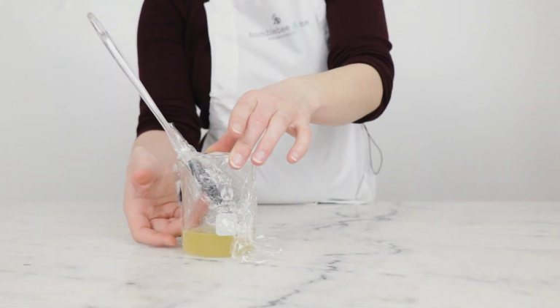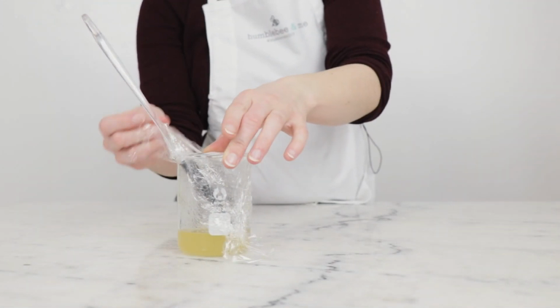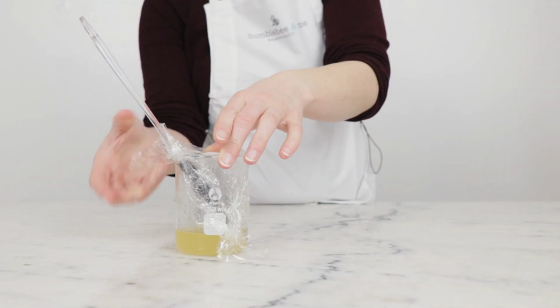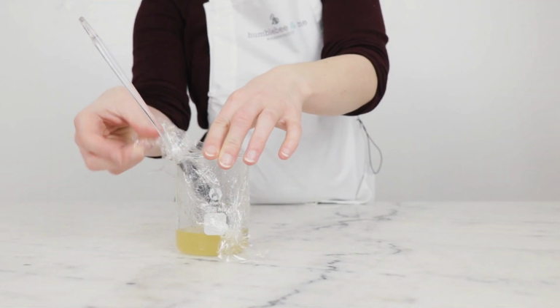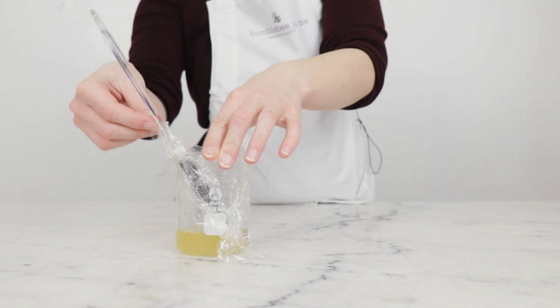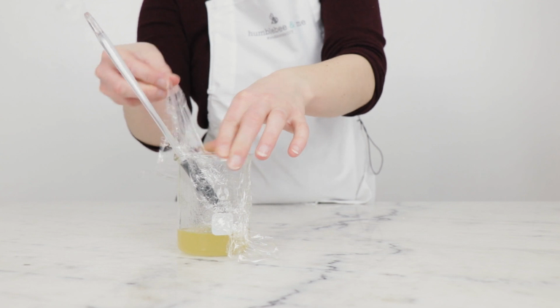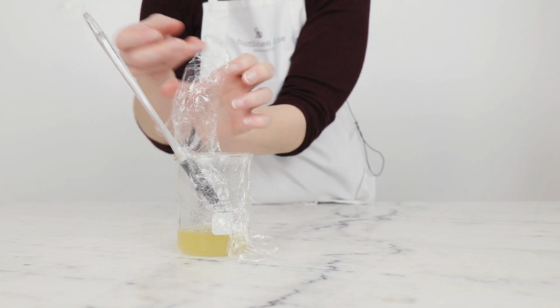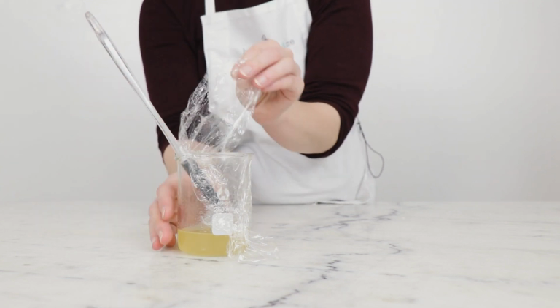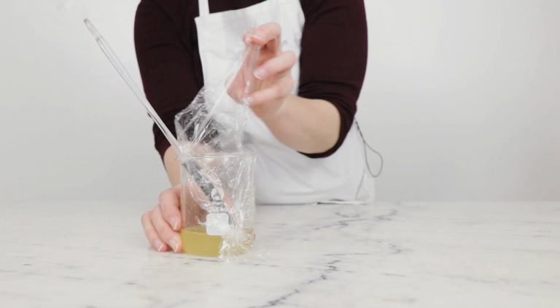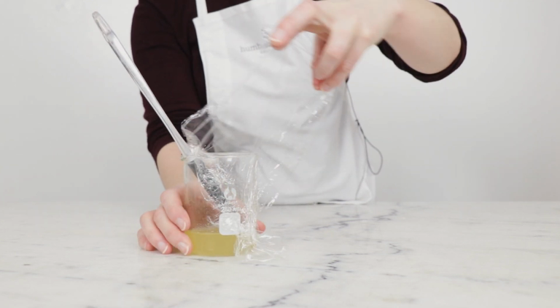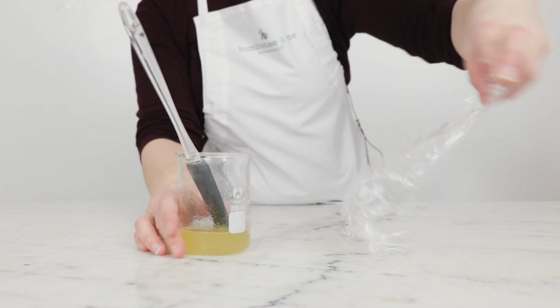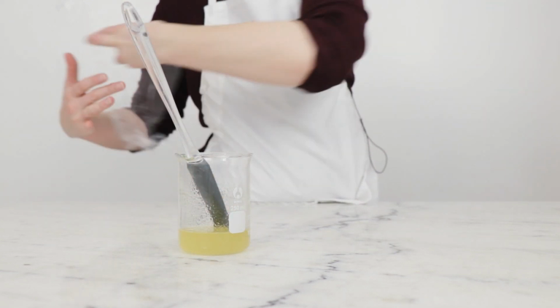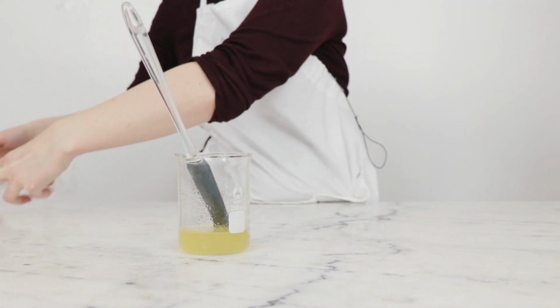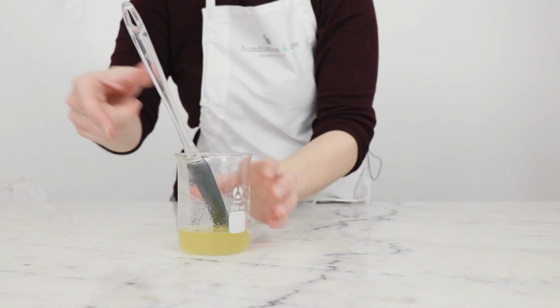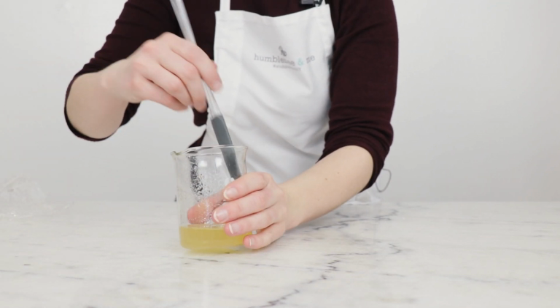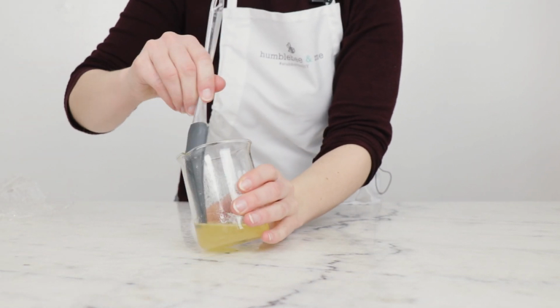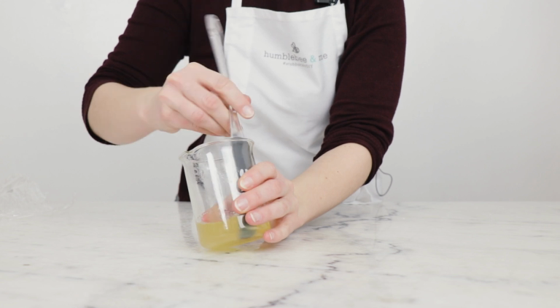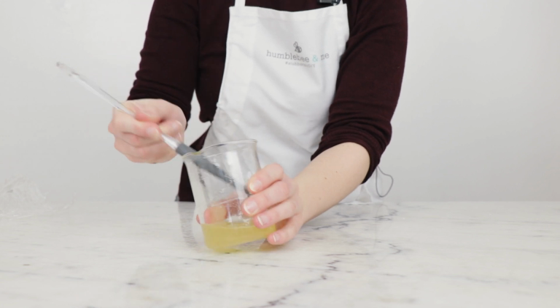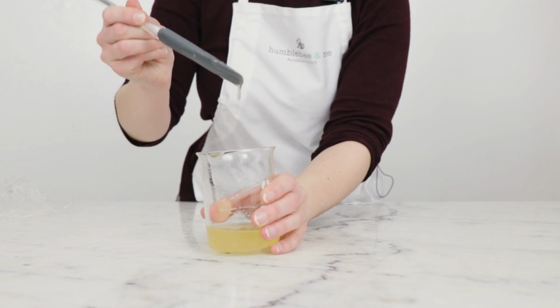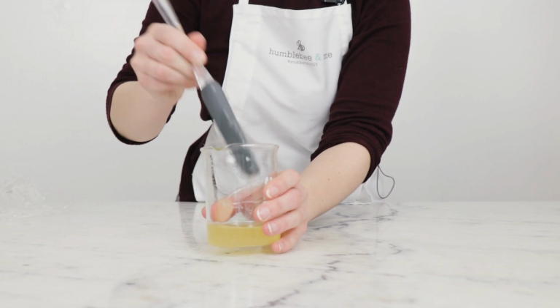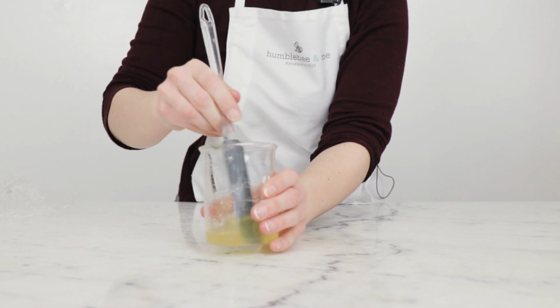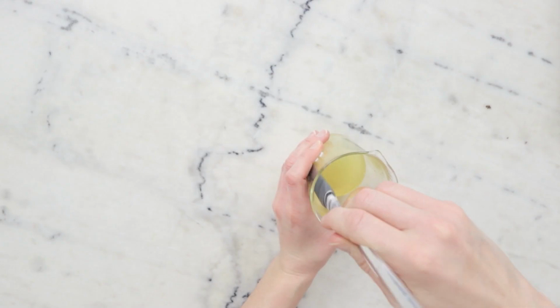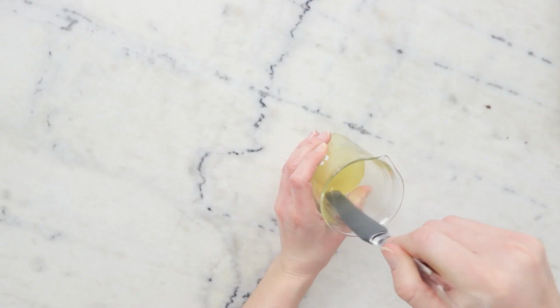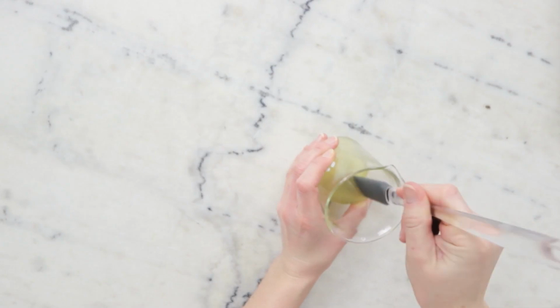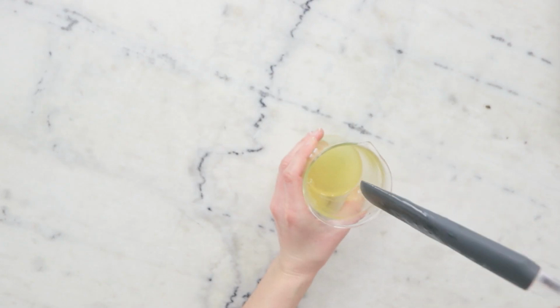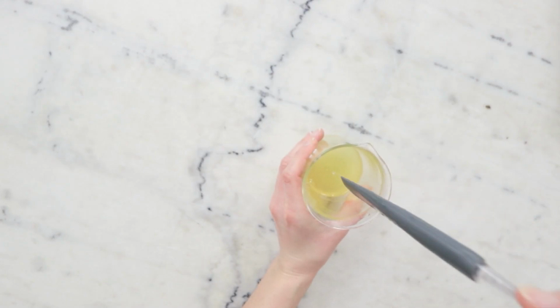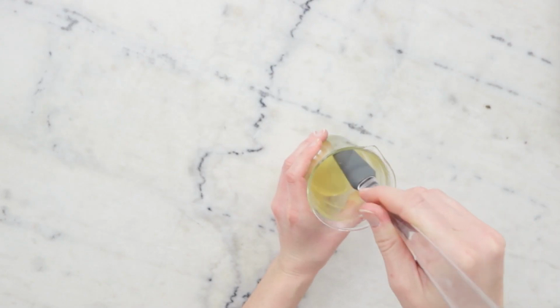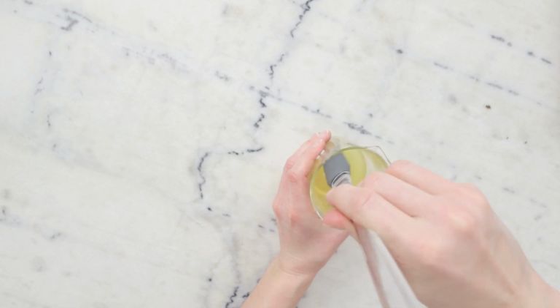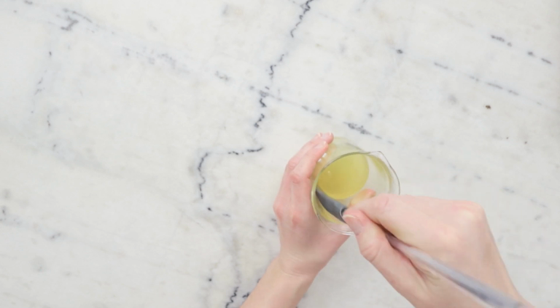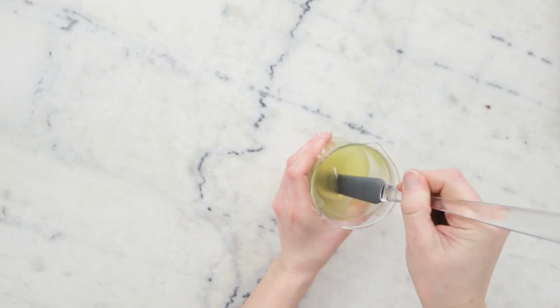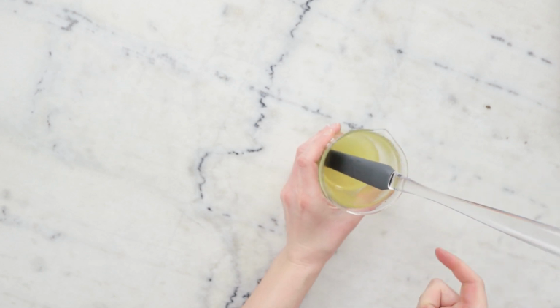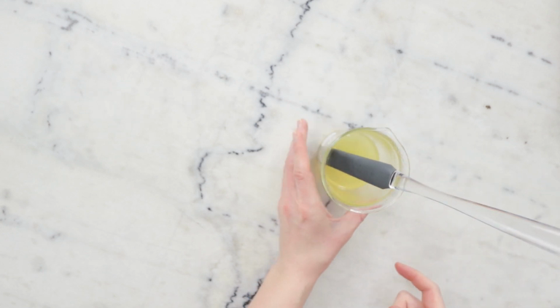It's been about four hours and this has thickened up really nicely. So all that's left now is packaging.